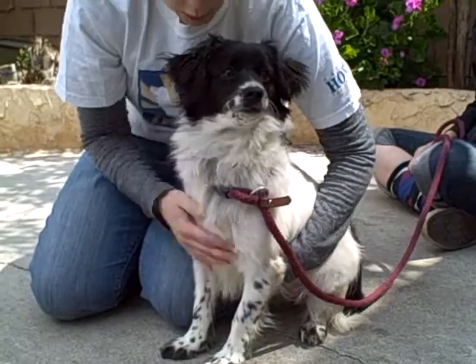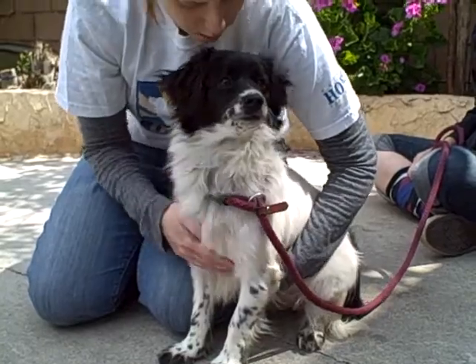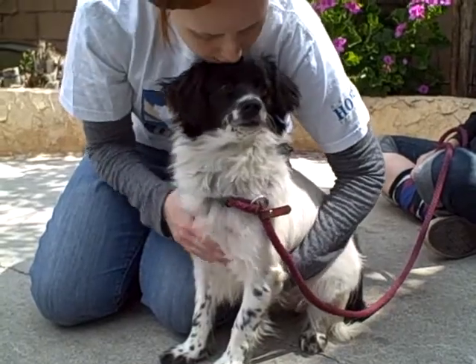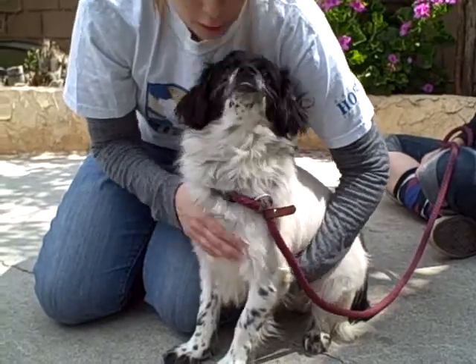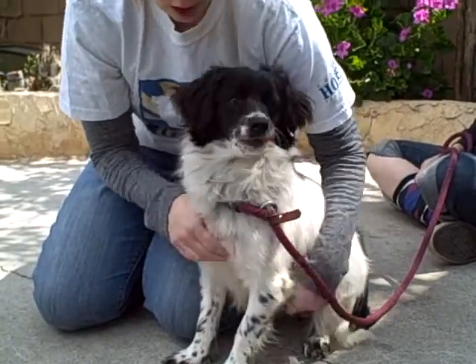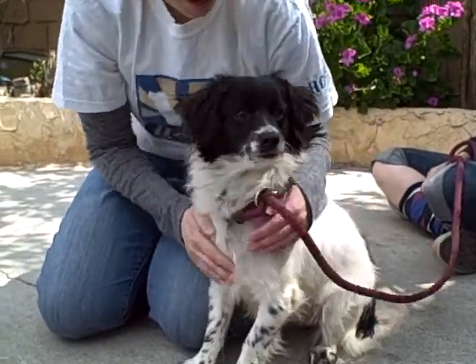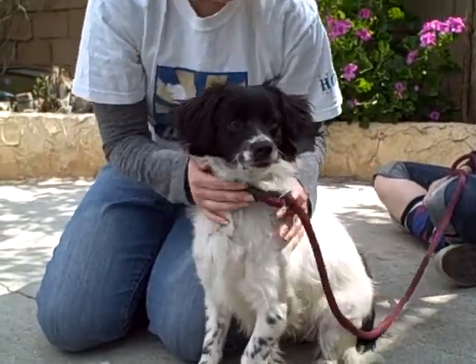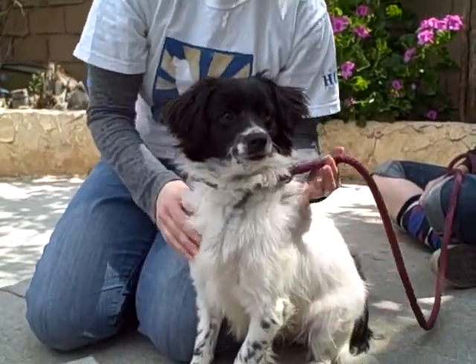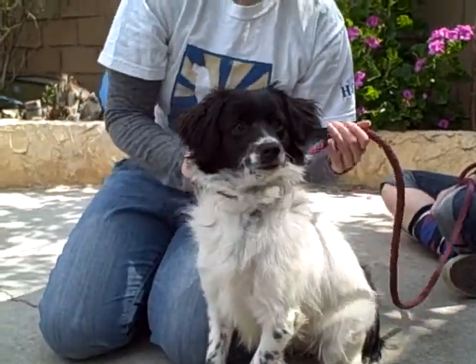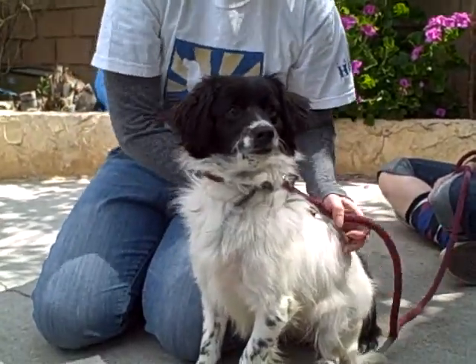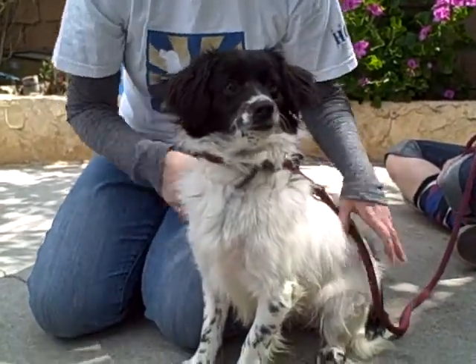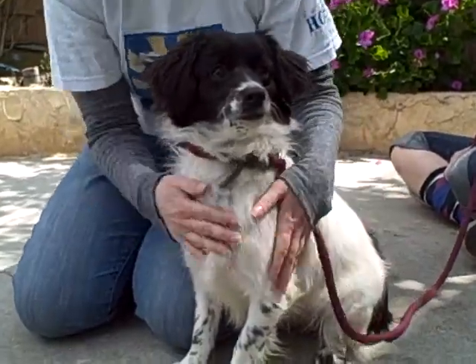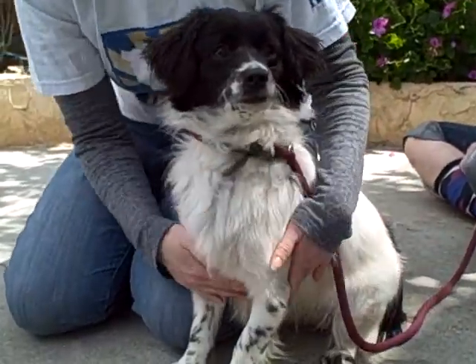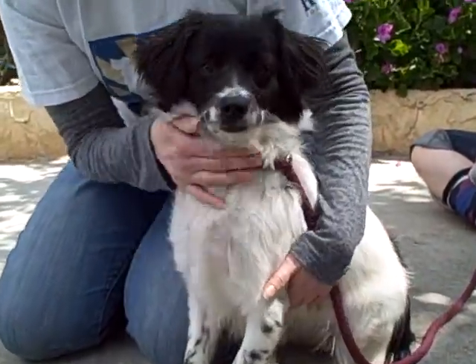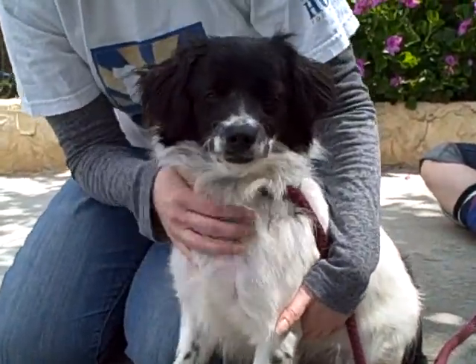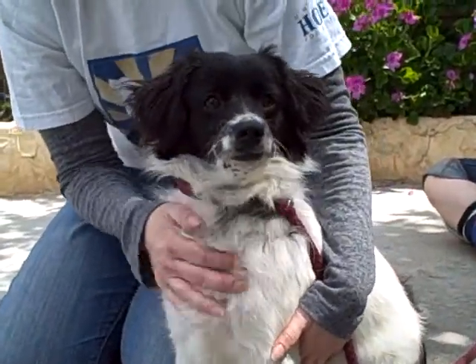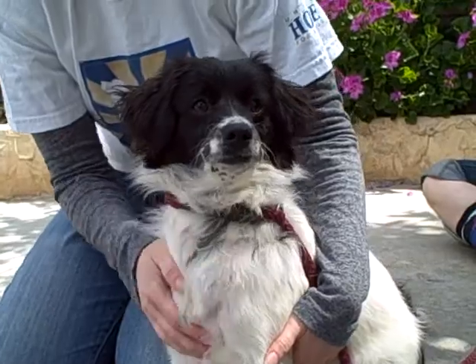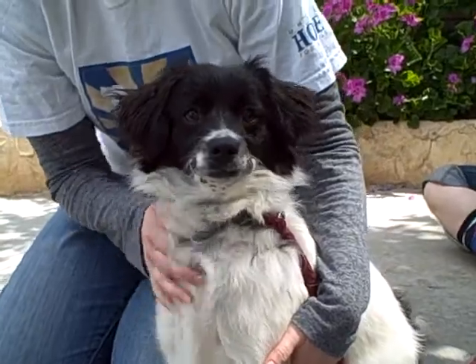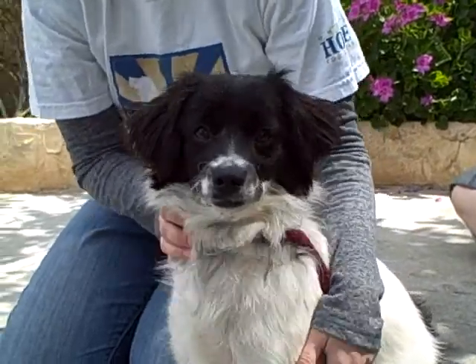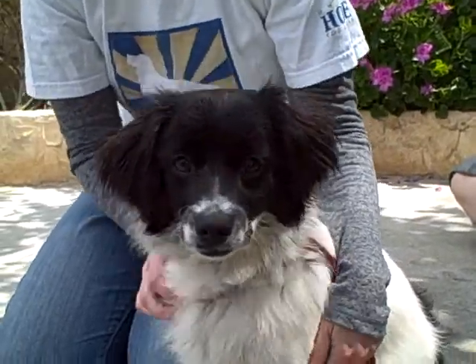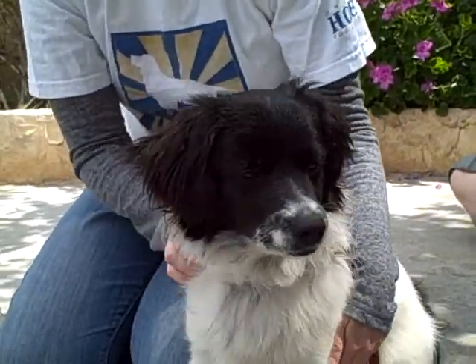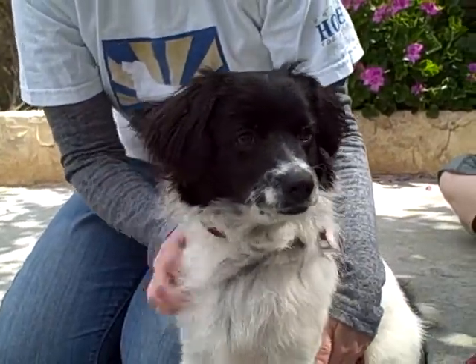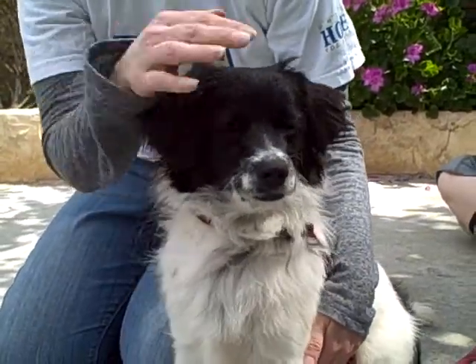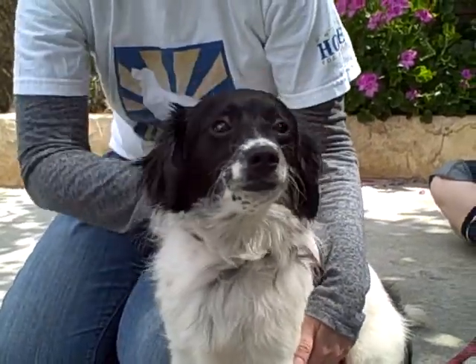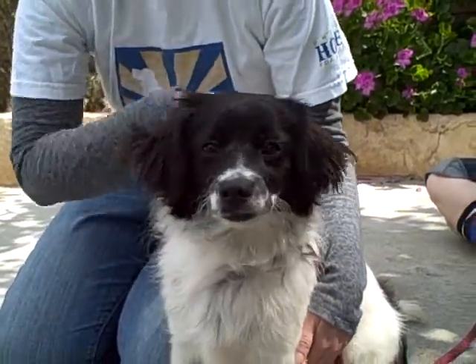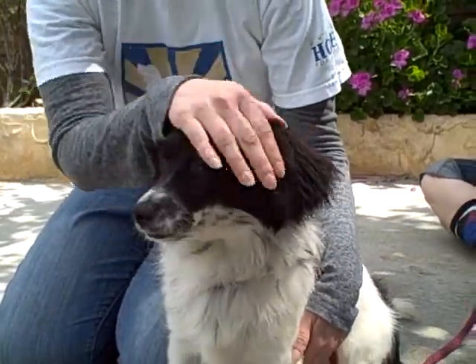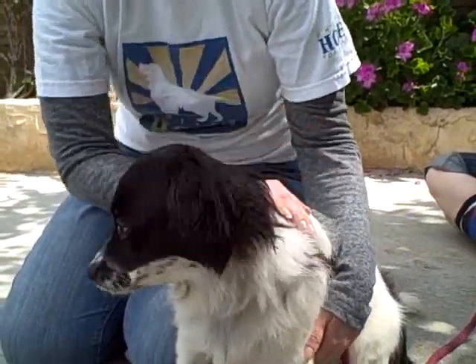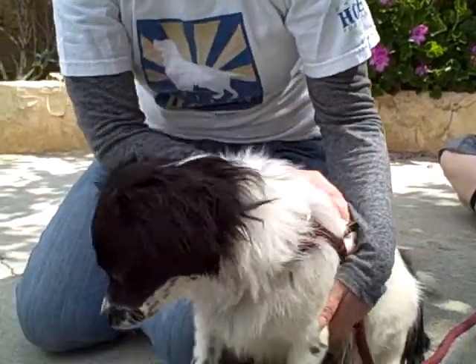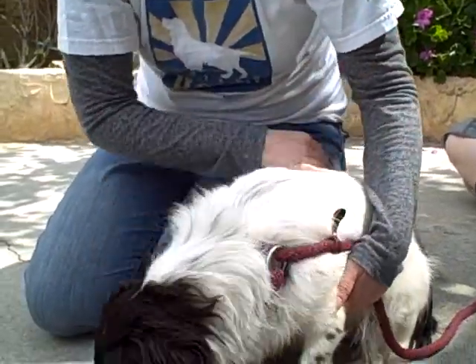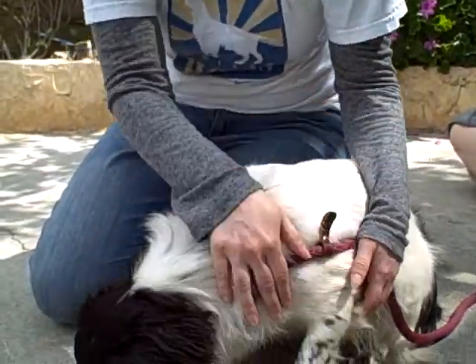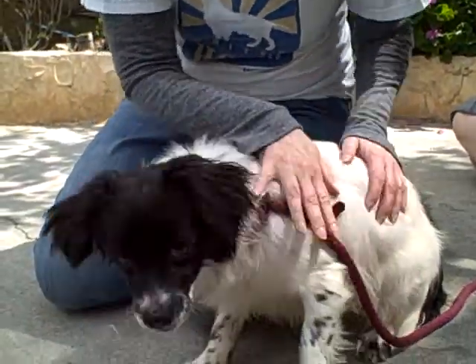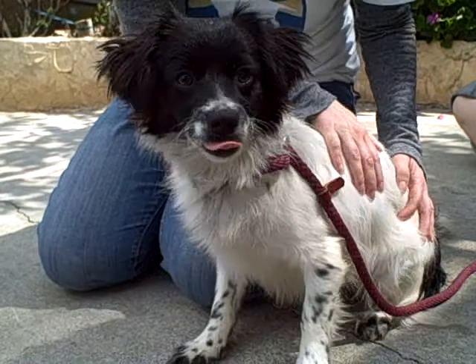Just a lovely little girl. She gets along with other dogs and loves to sit in your lap and snuggle. She's going to make a spectacular companion and her coat's really soft.